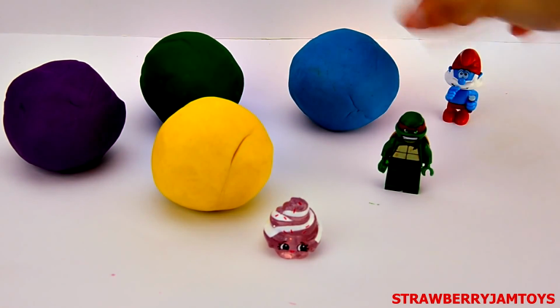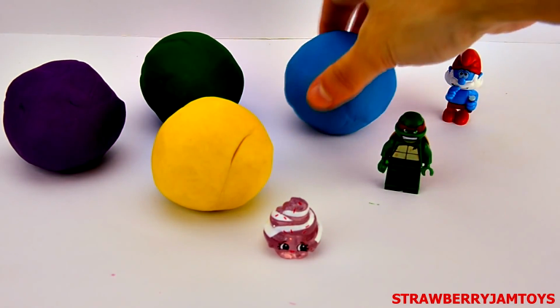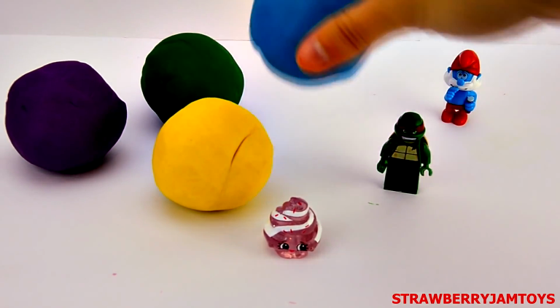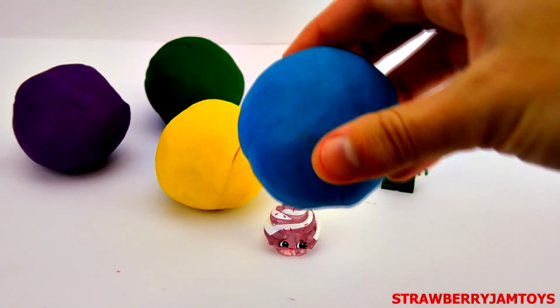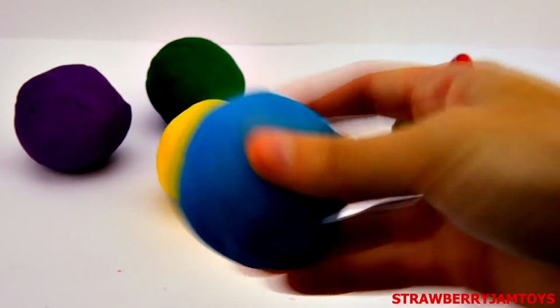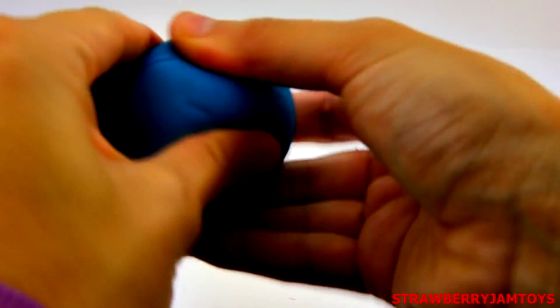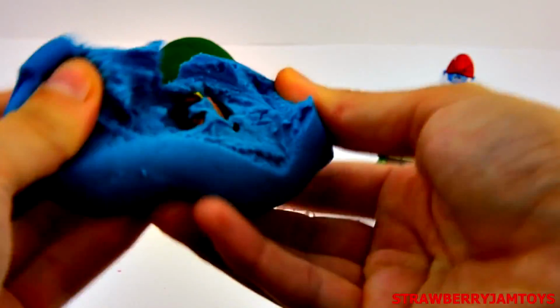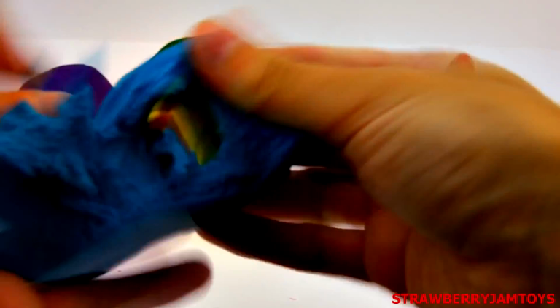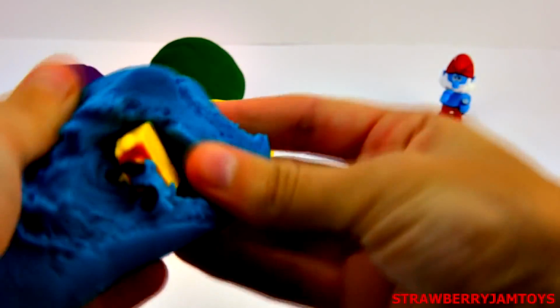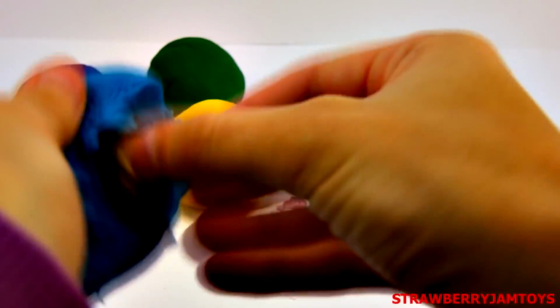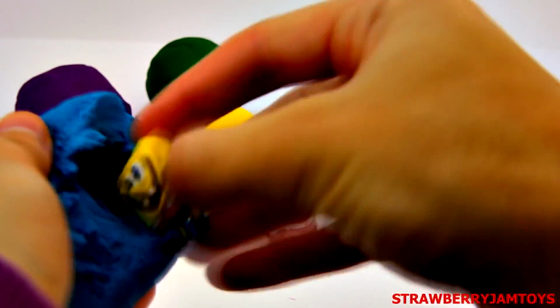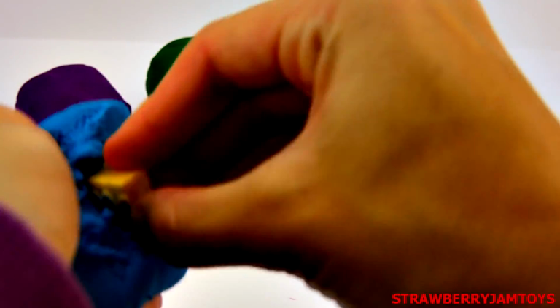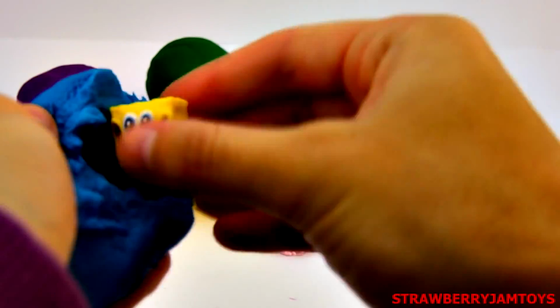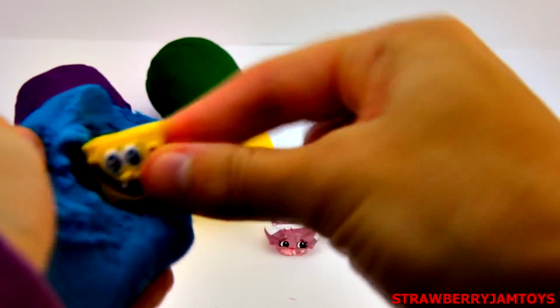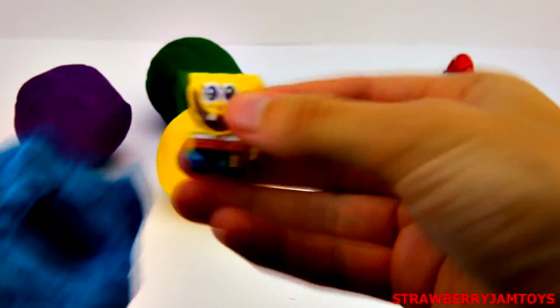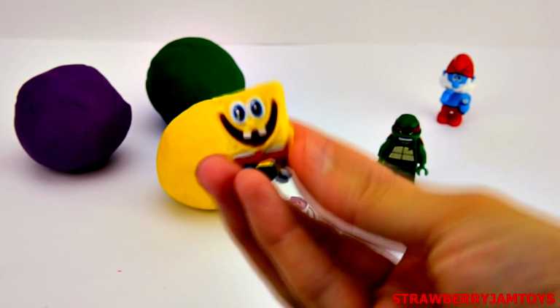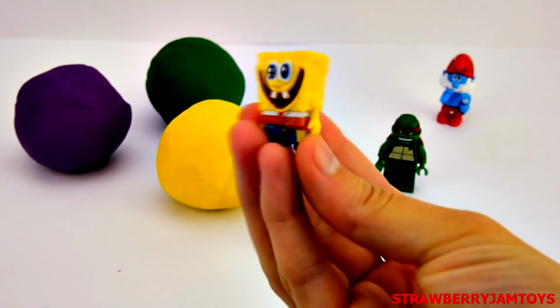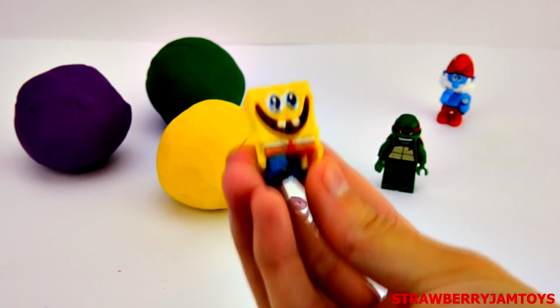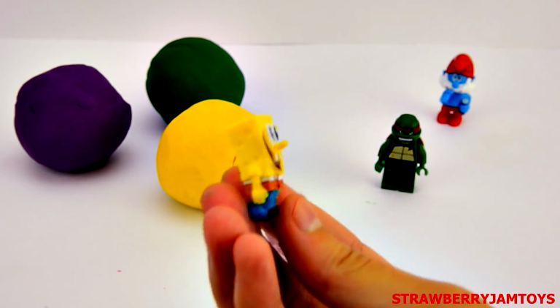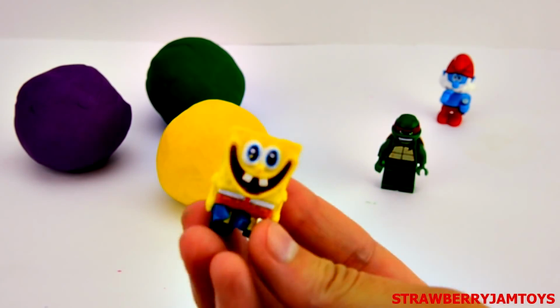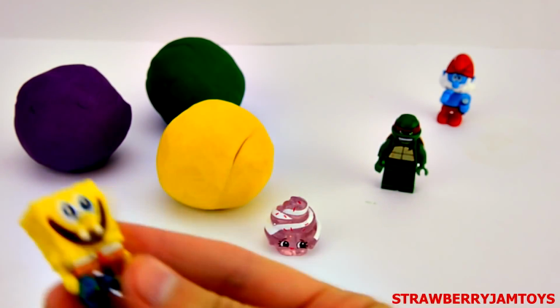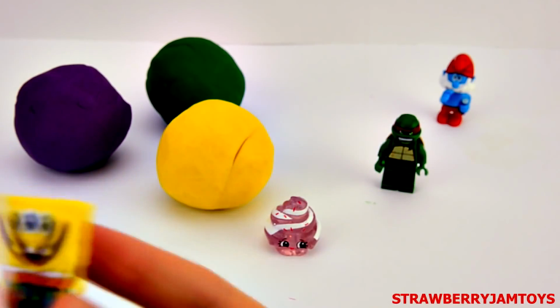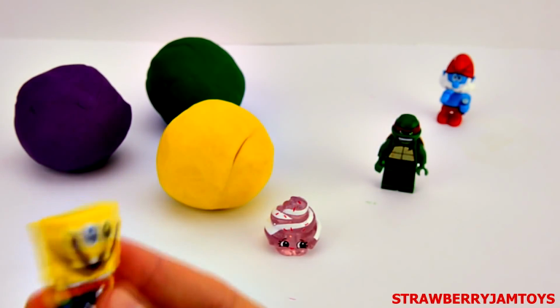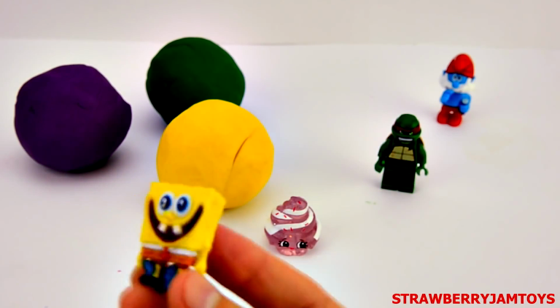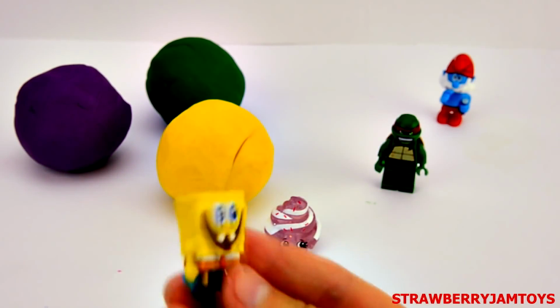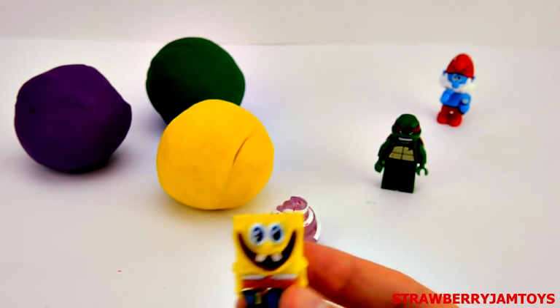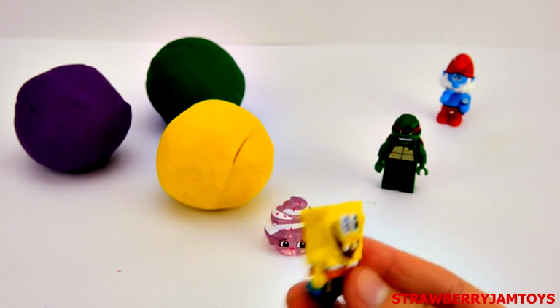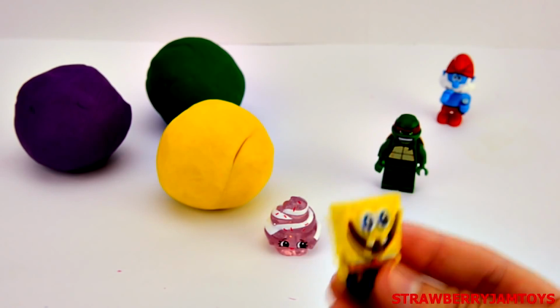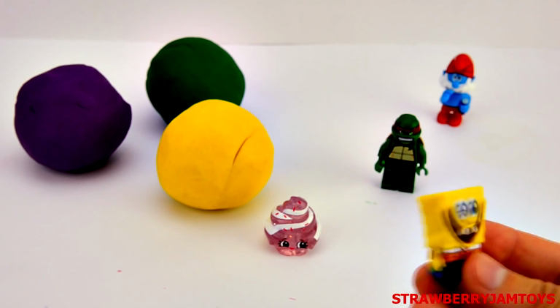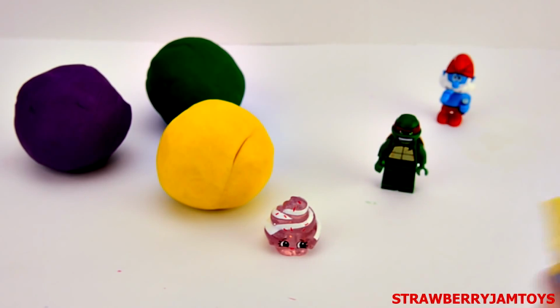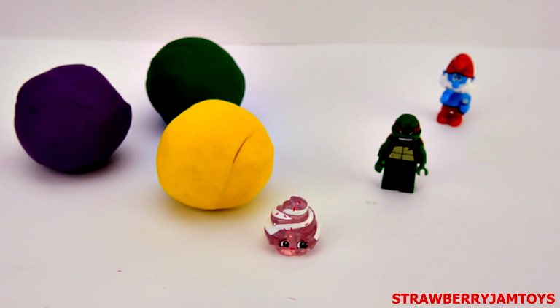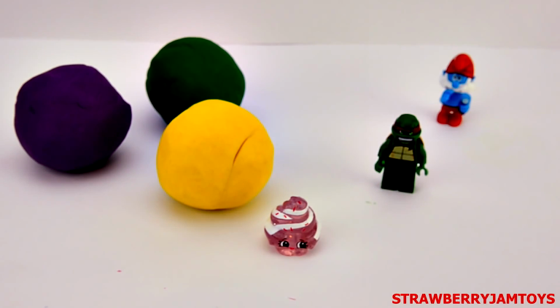Let's open the blue surprise egg. It's Spongebob Squarepants. Comment below and tell me your favourite character from Spongebob Squarepants.